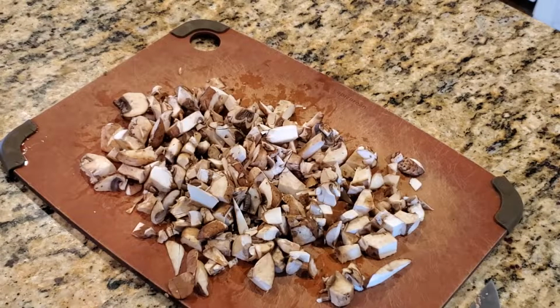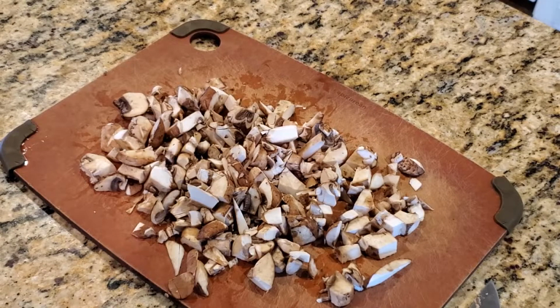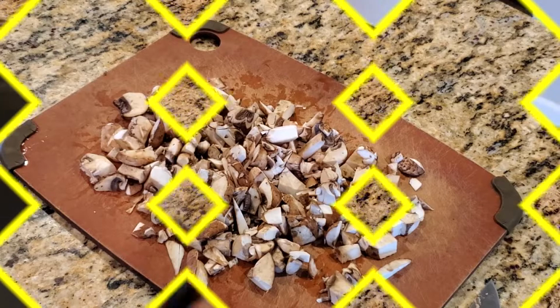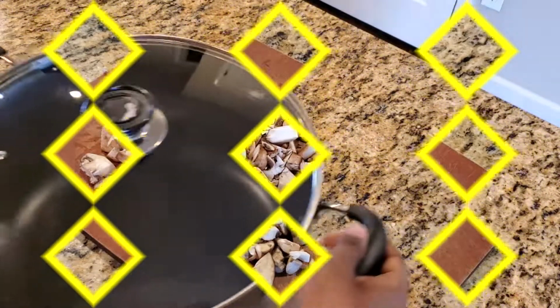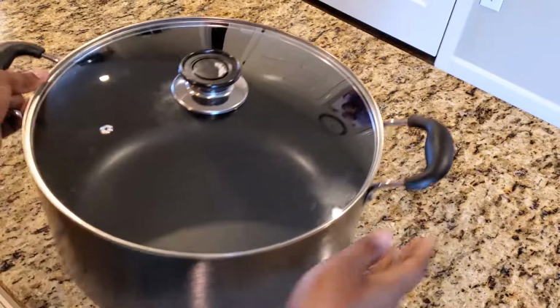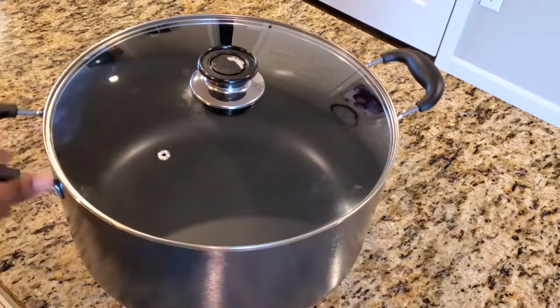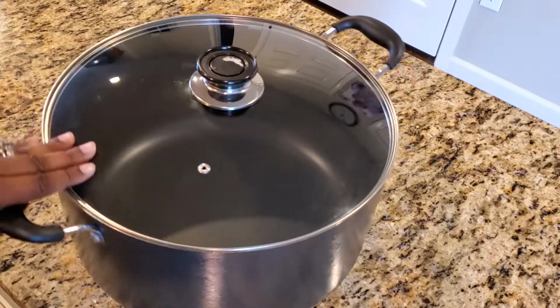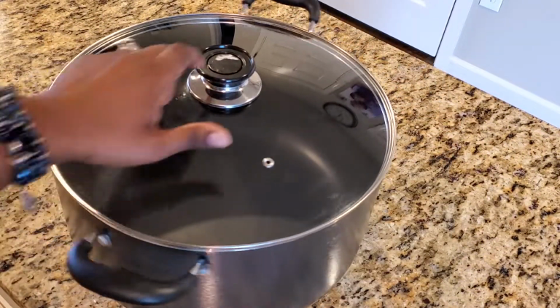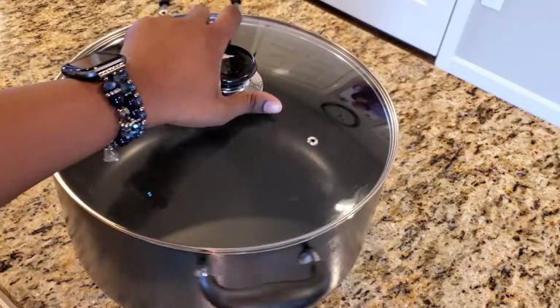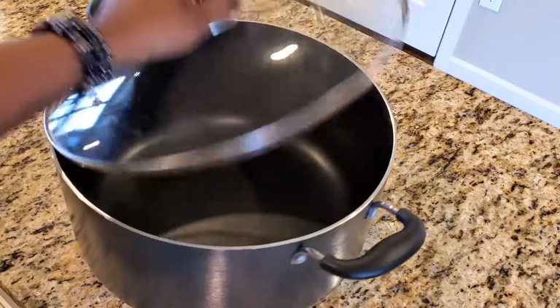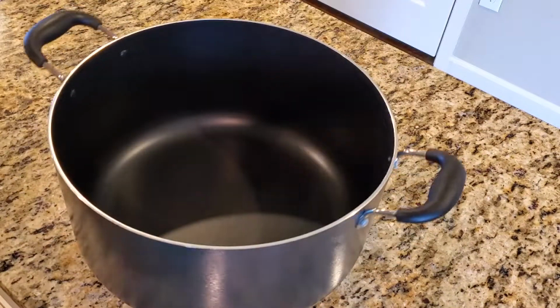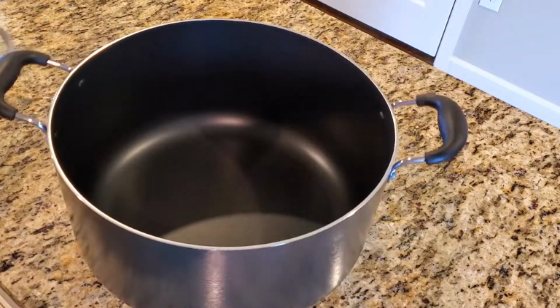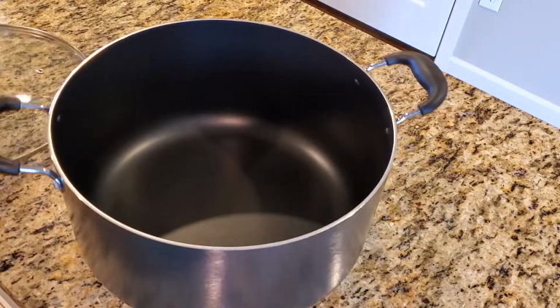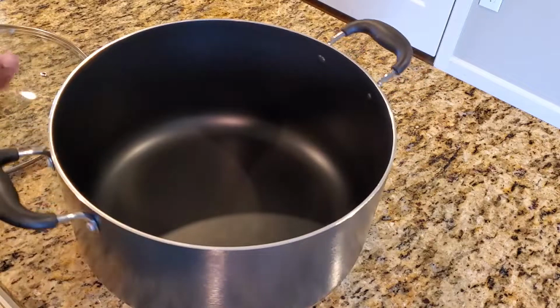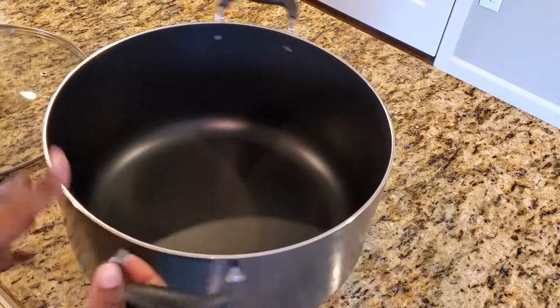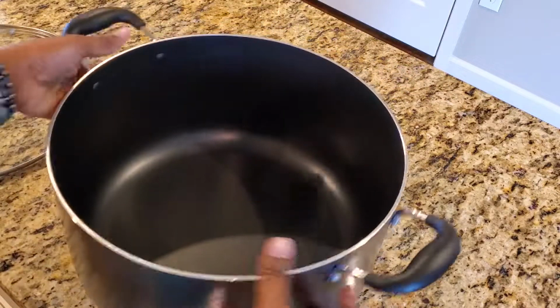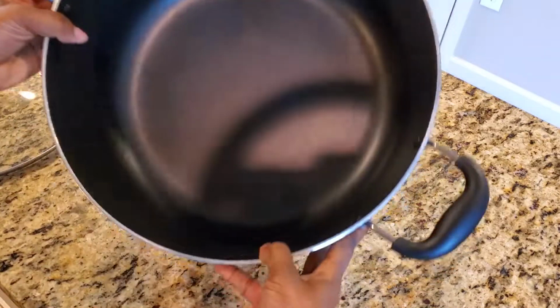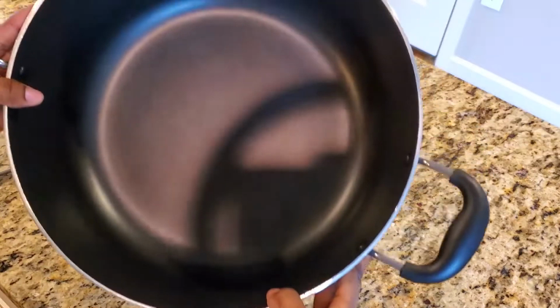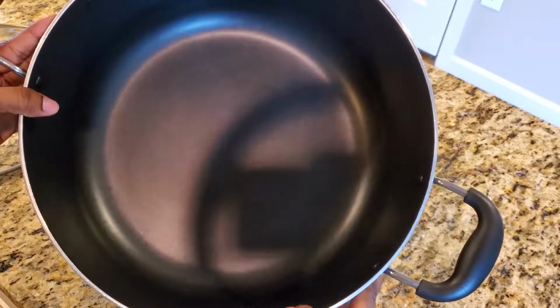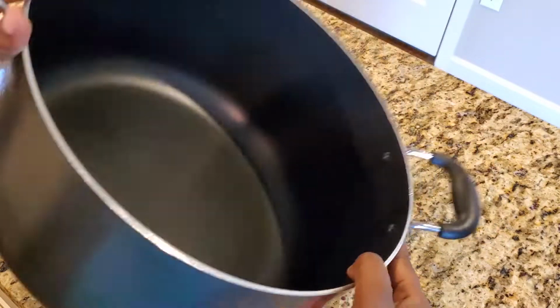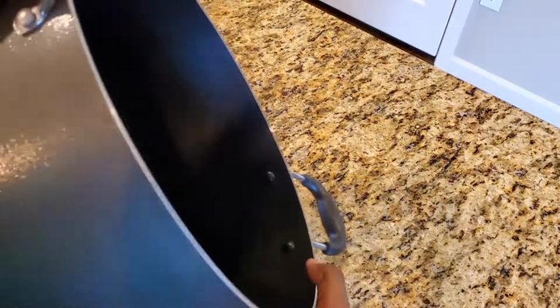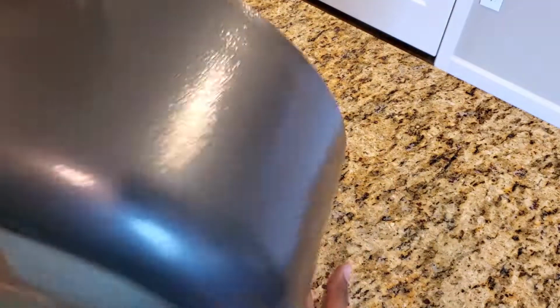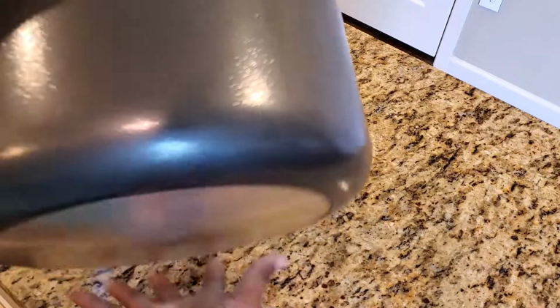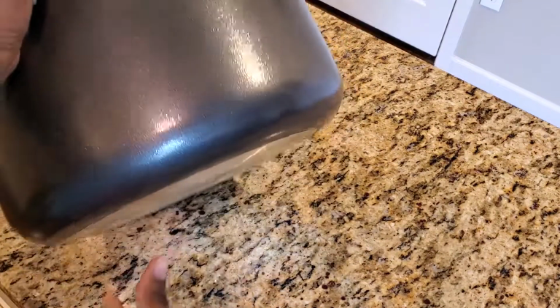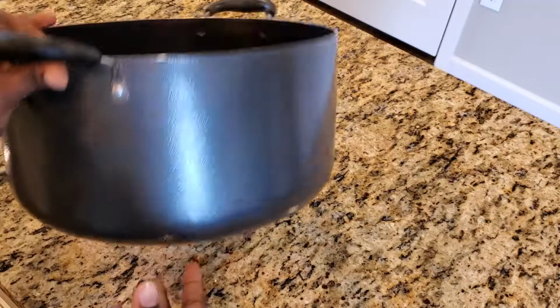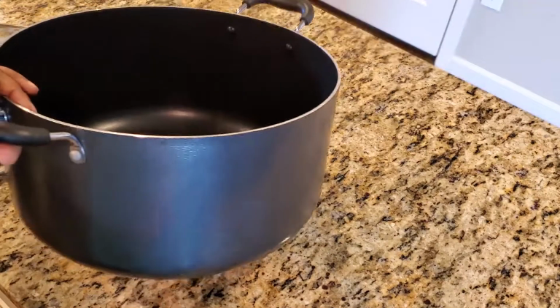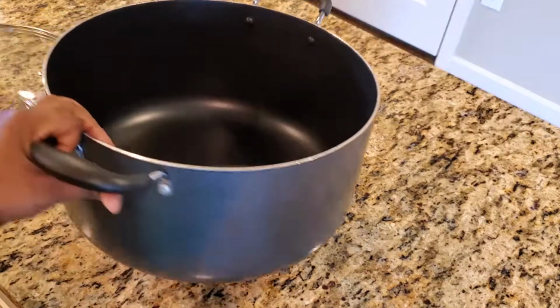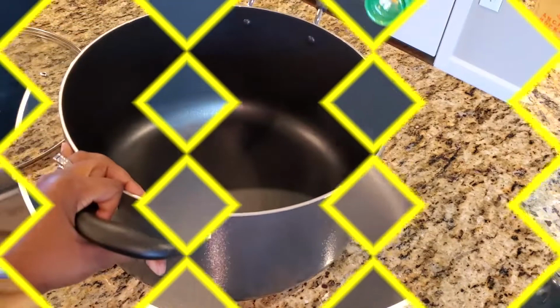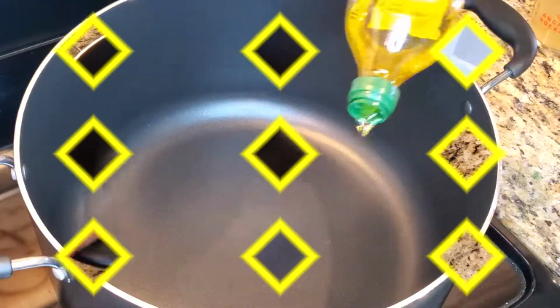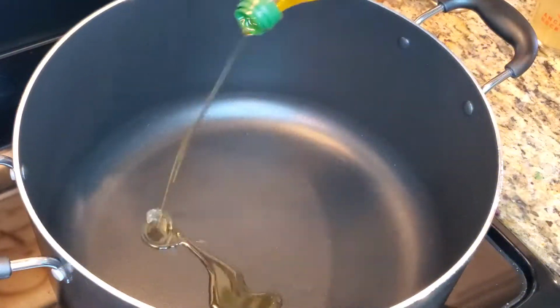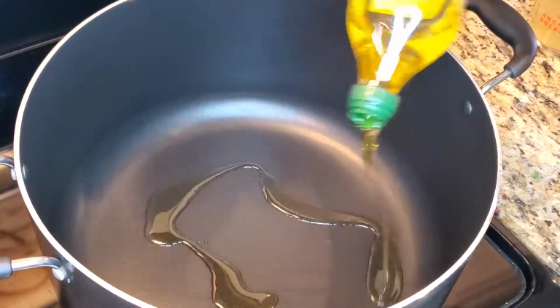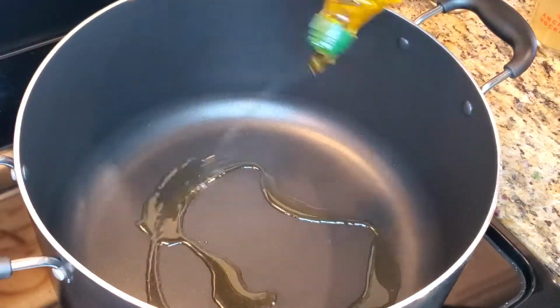Now that we've got our ingredients prepped, I wanted to show you the pot that I'll be using. It's a really large pot — two pounds of fresh kale is quite a bit, so I'll need something large enough to handle it all before it all shrinks down.